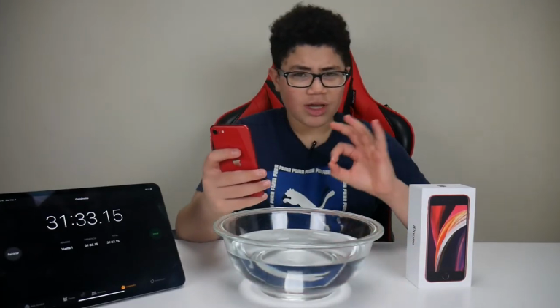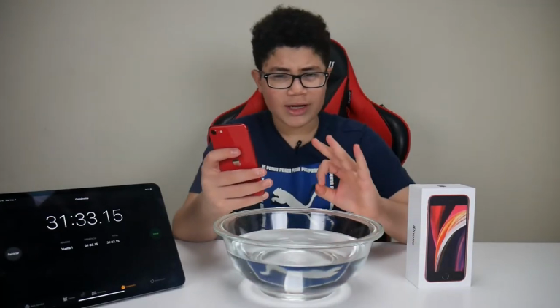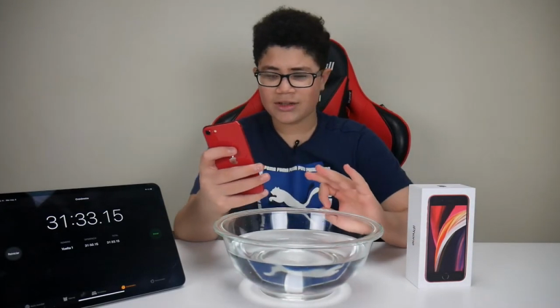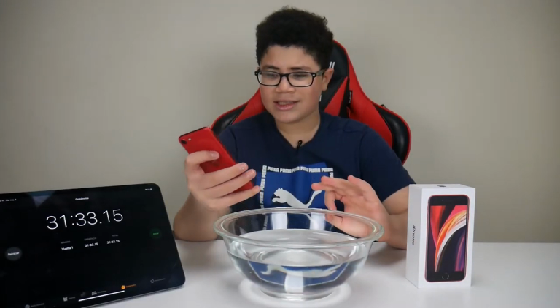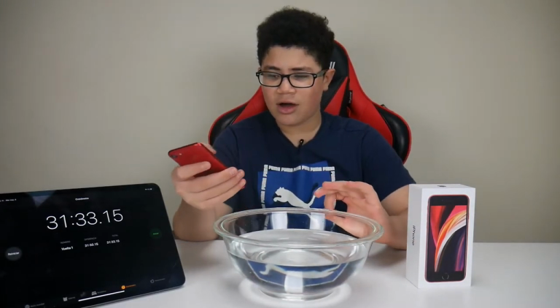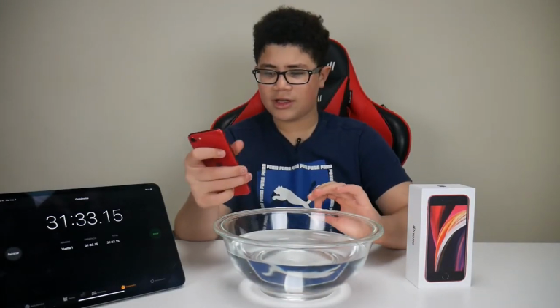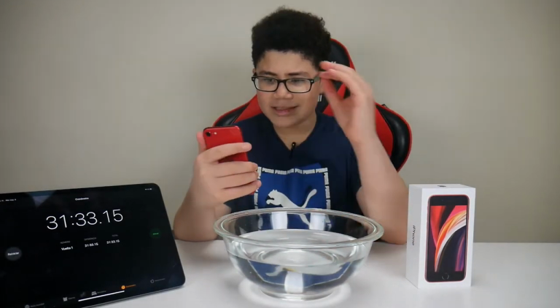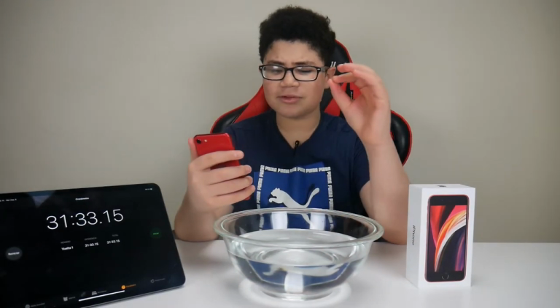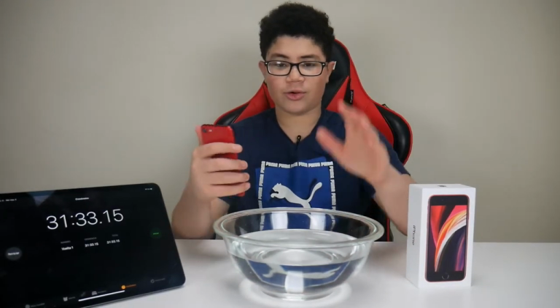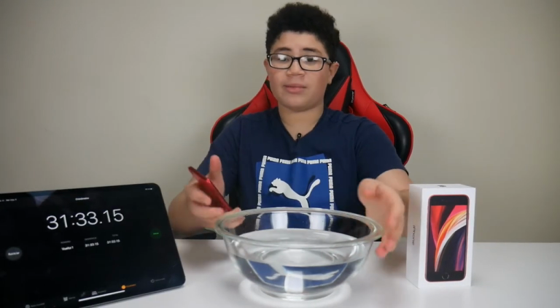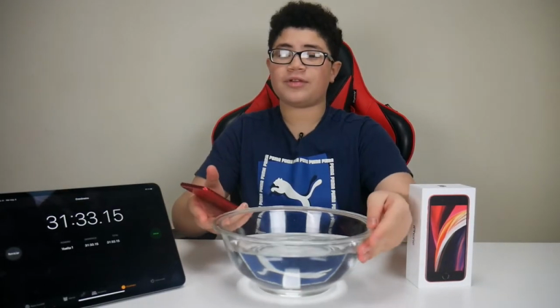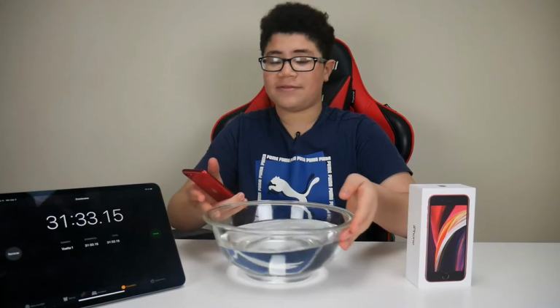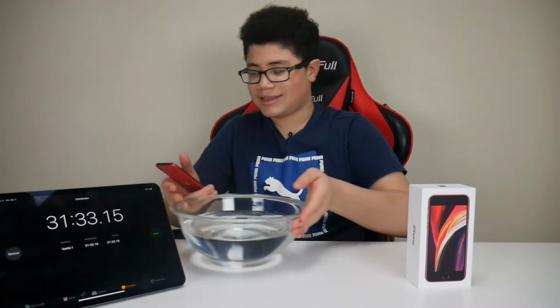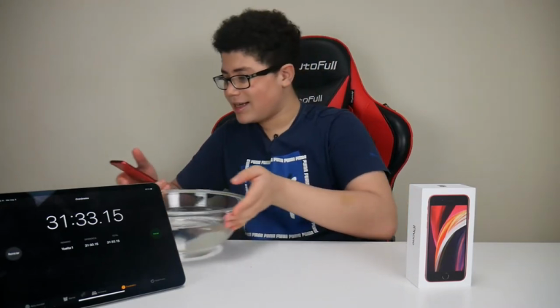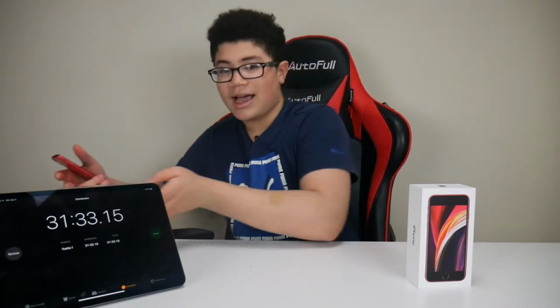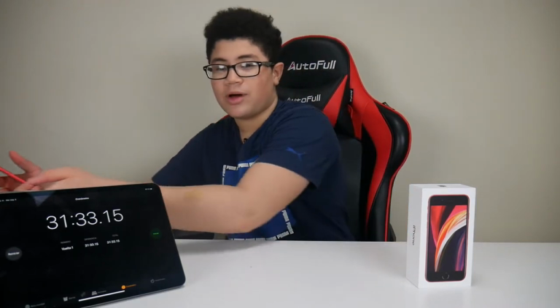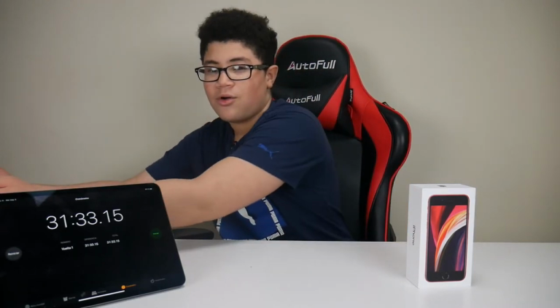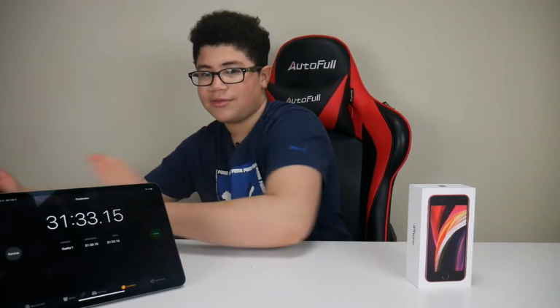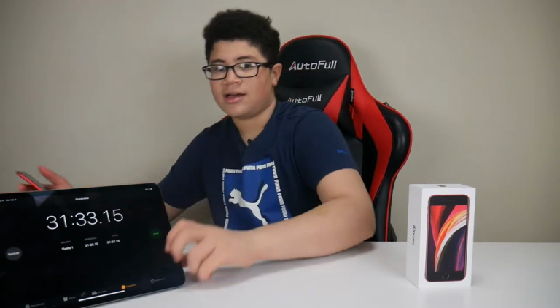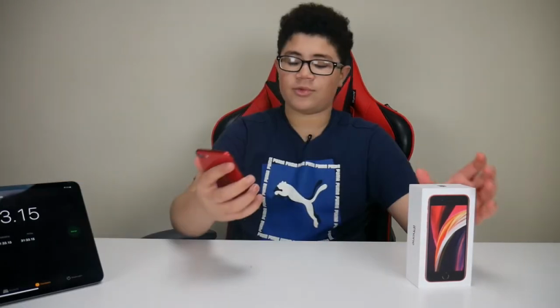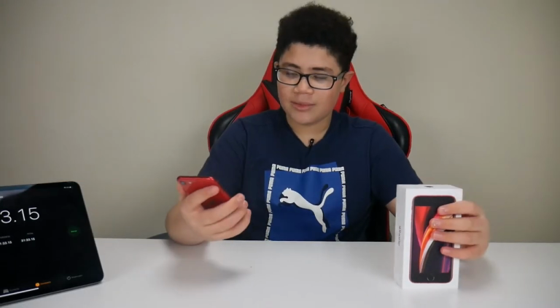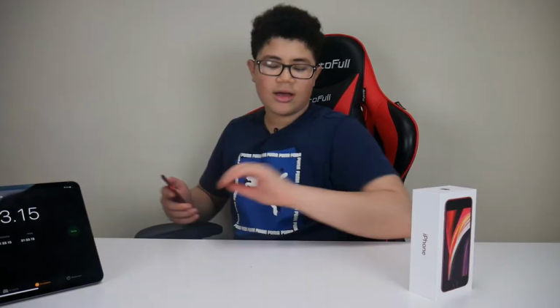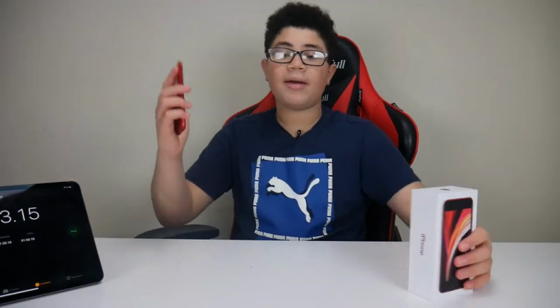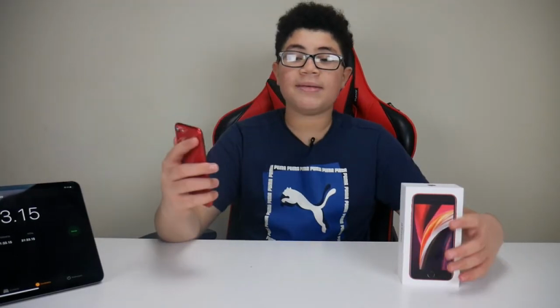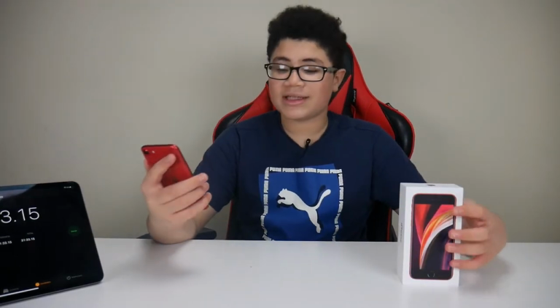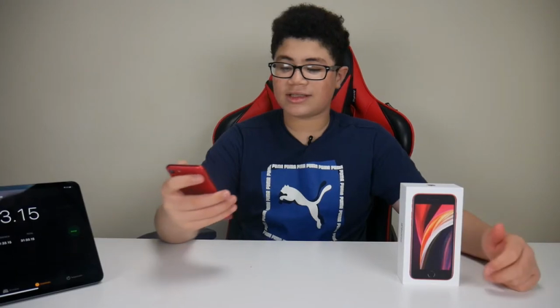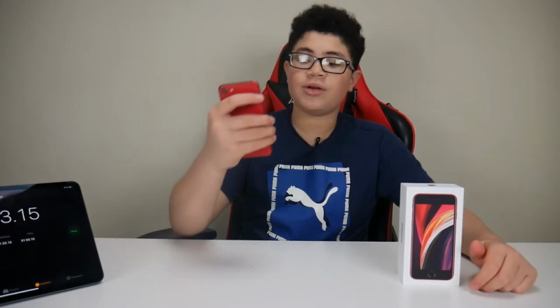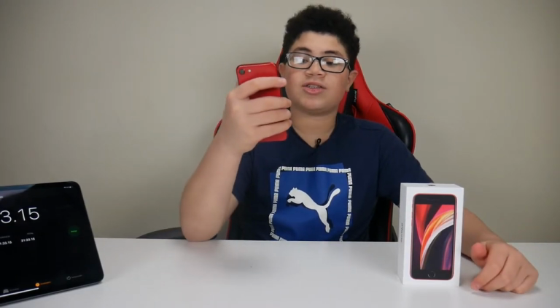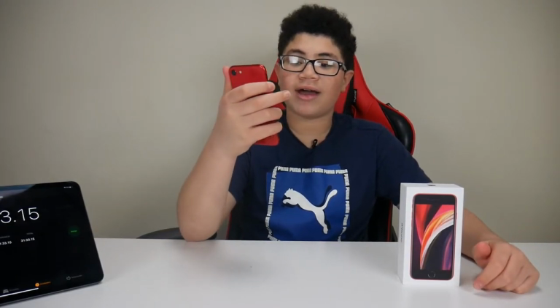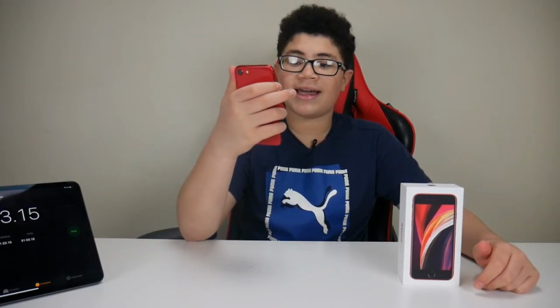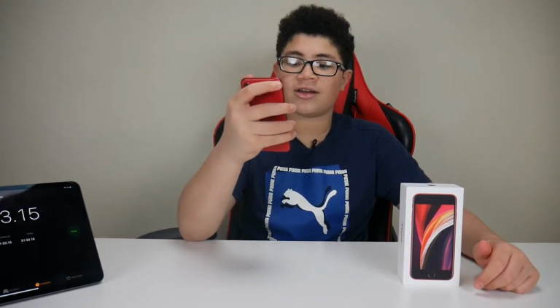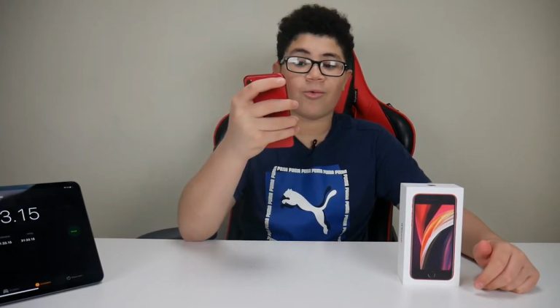Now let's do a quick sound test to see if the speakers are still working. I'm going to move the timer off to the side. Here we go with the sound test in three, two, and one.